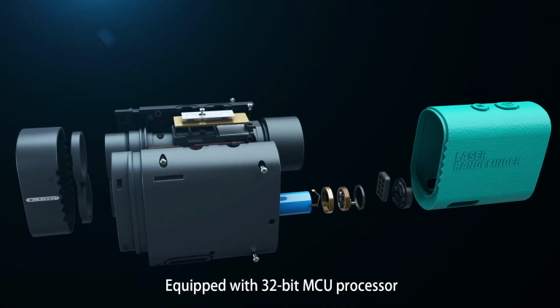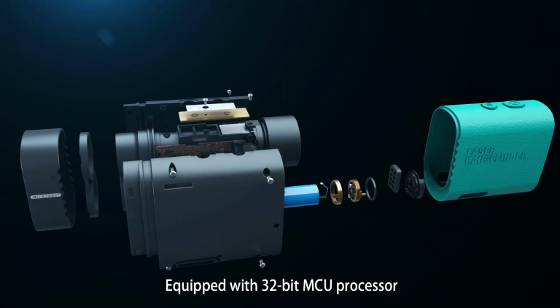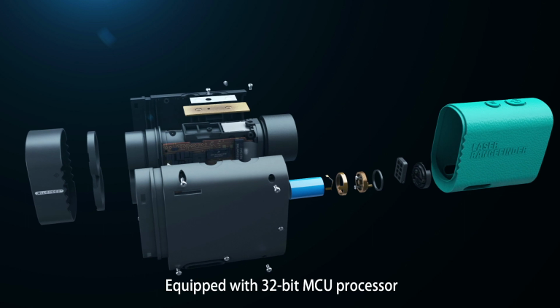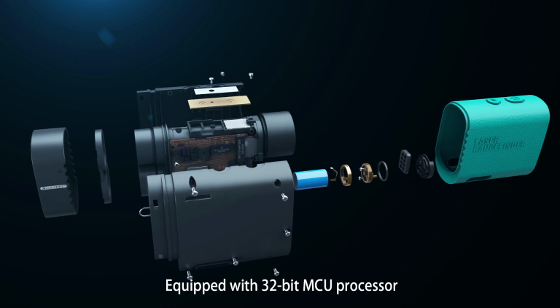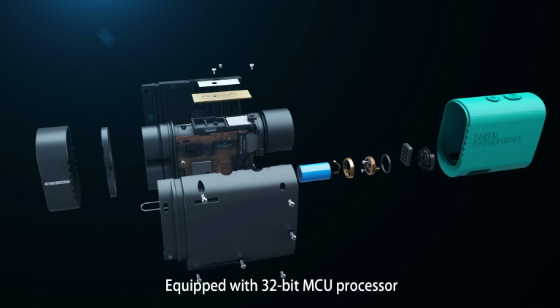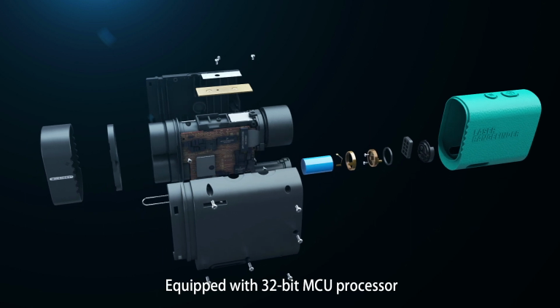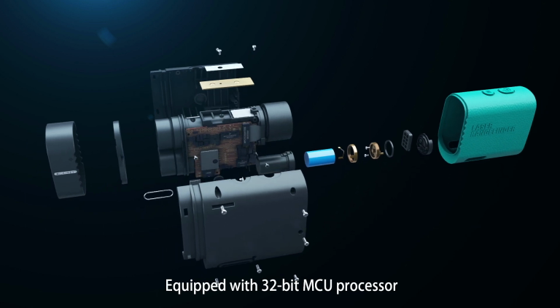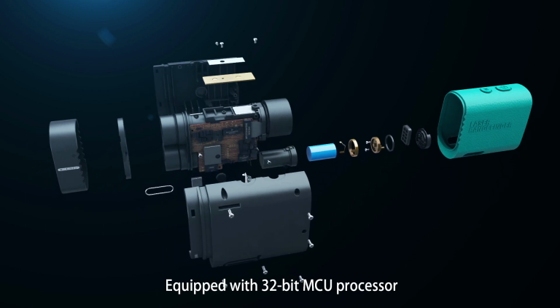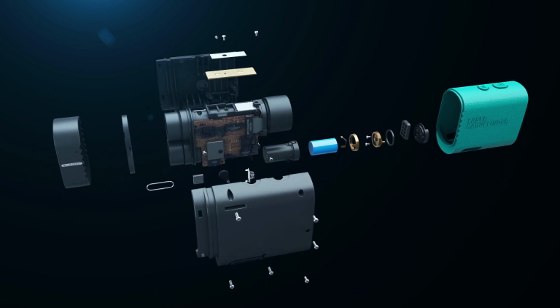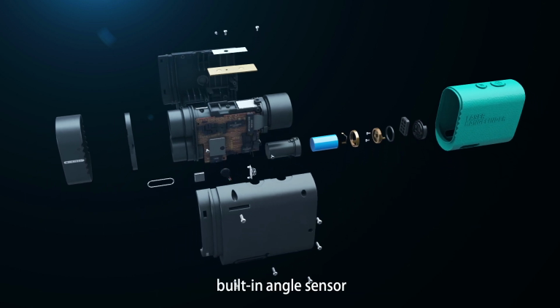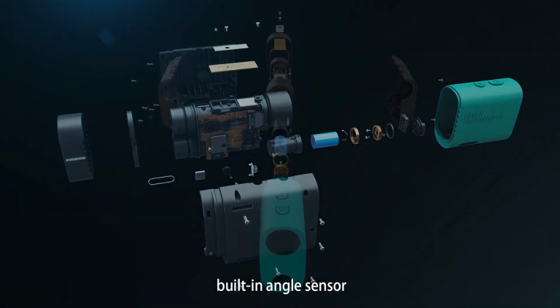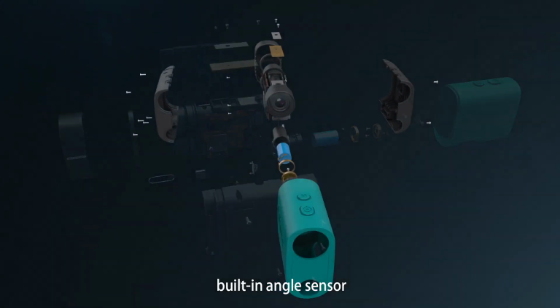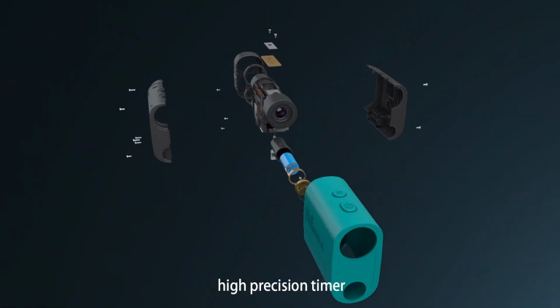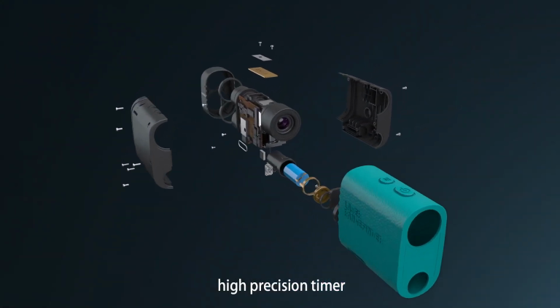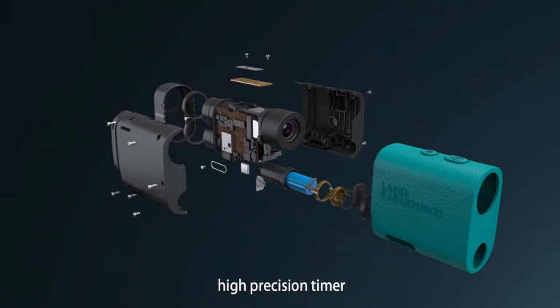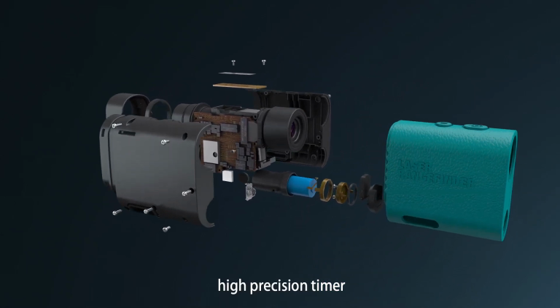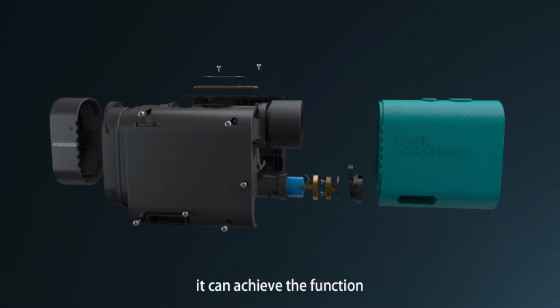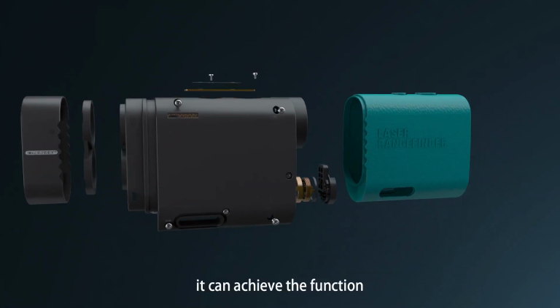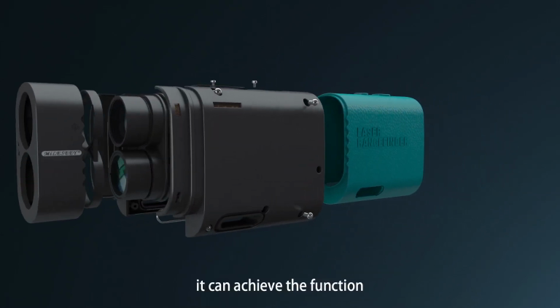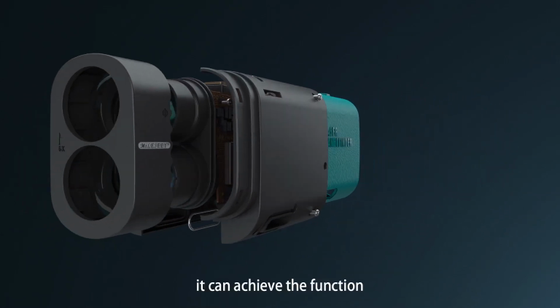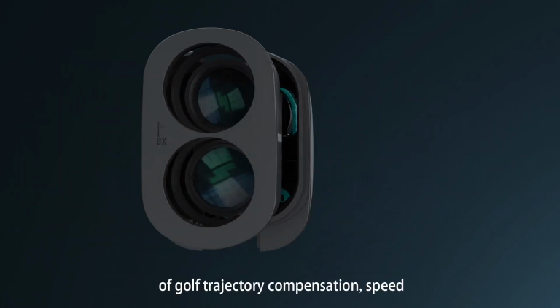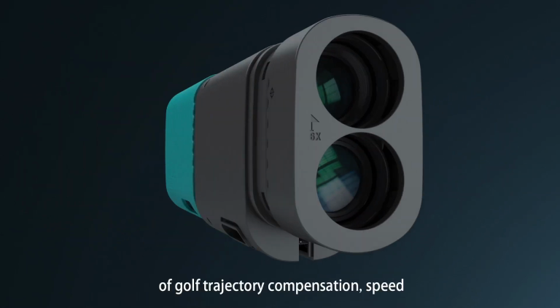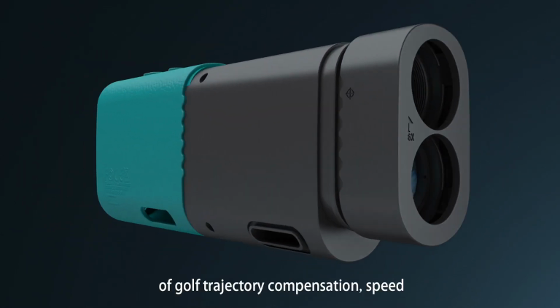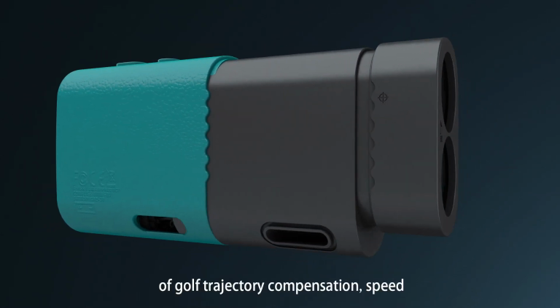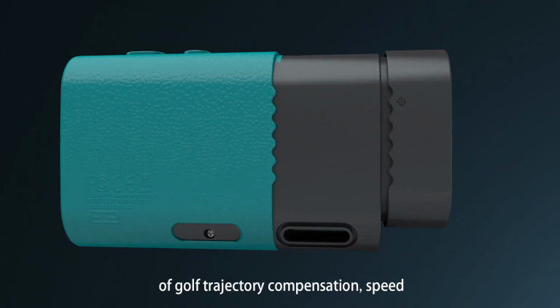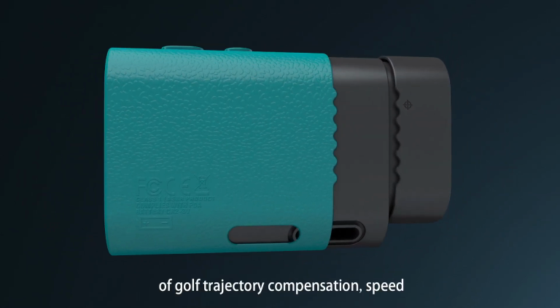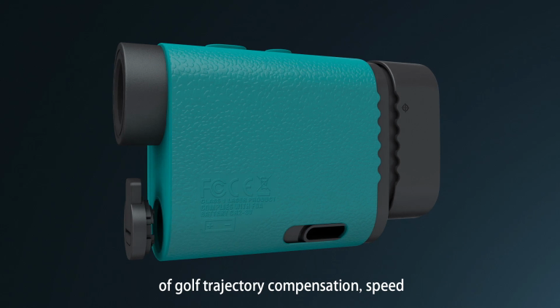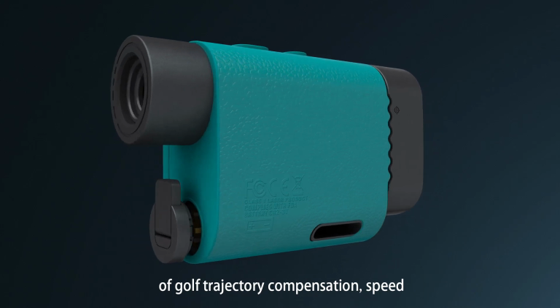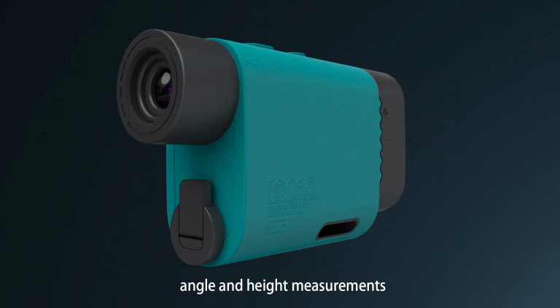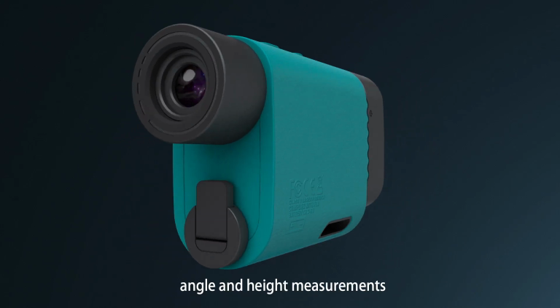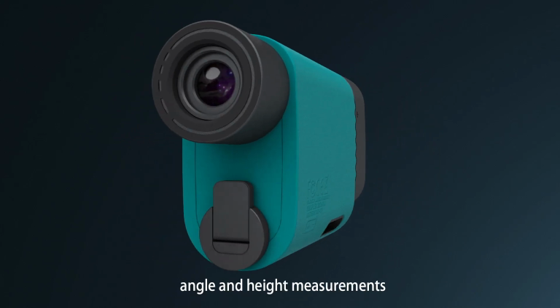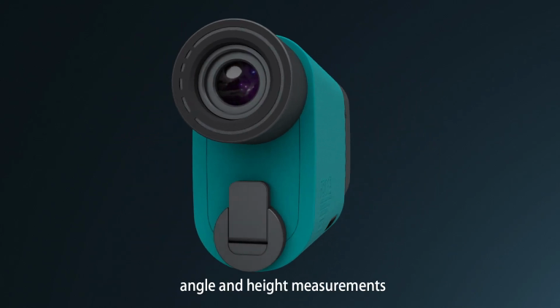Equipped with a 32-bit MCU processor, built-in angle sensor and high-precision timer, it can achieve the functions of golf trajectory compensation, speed, angle, and height measurements.